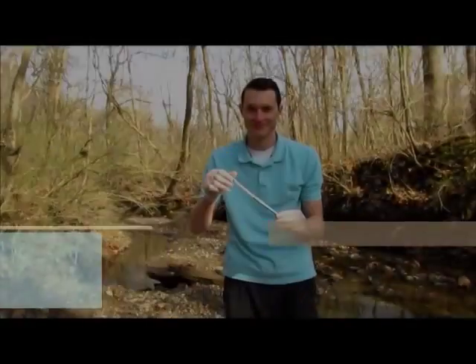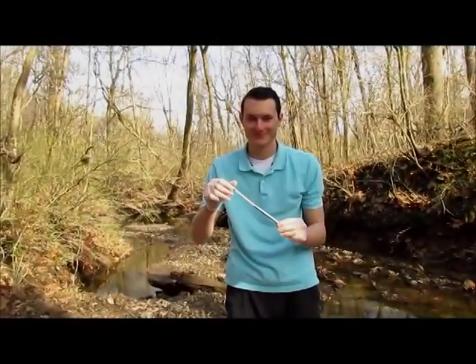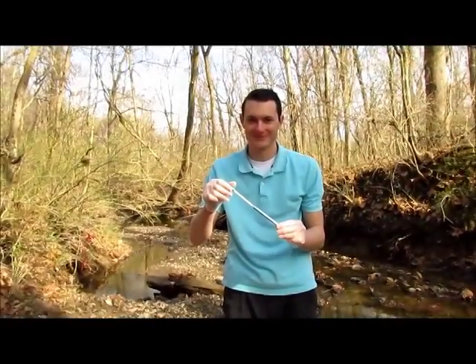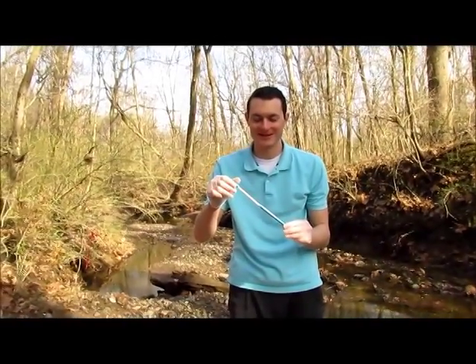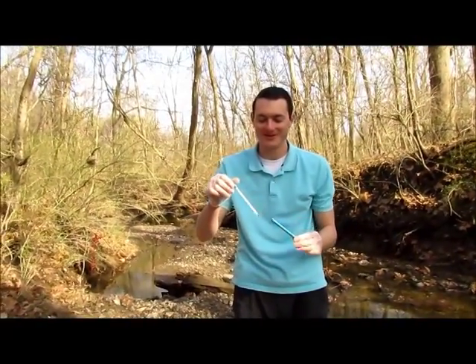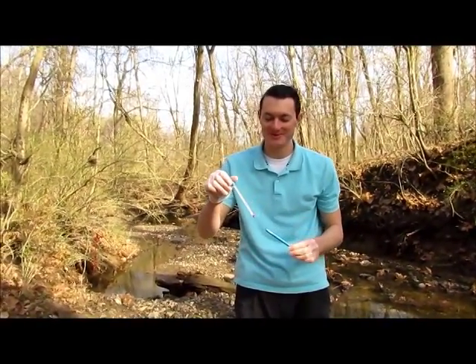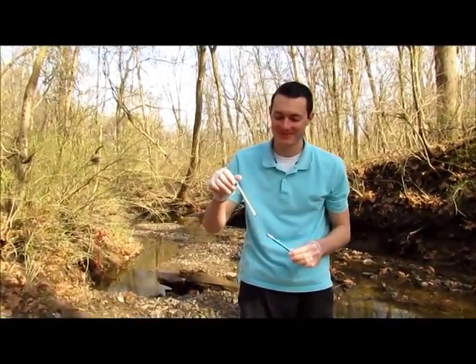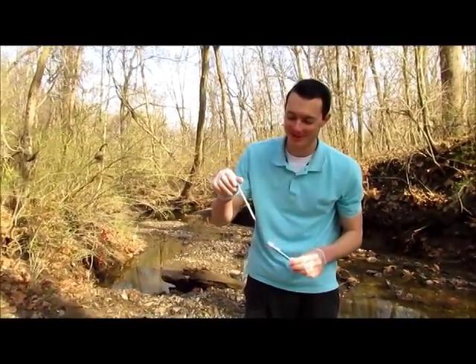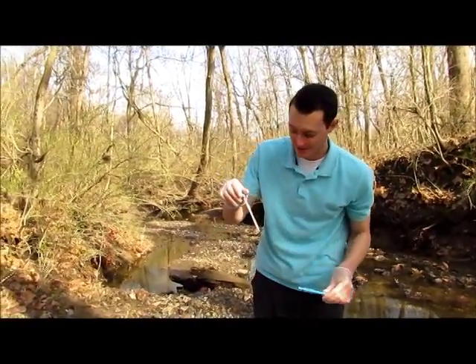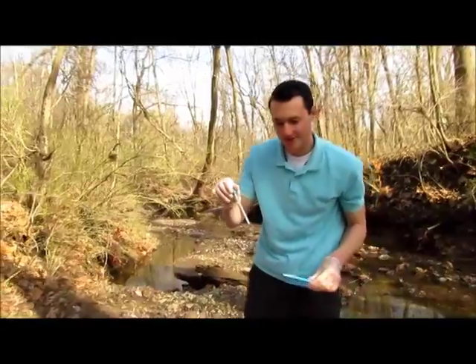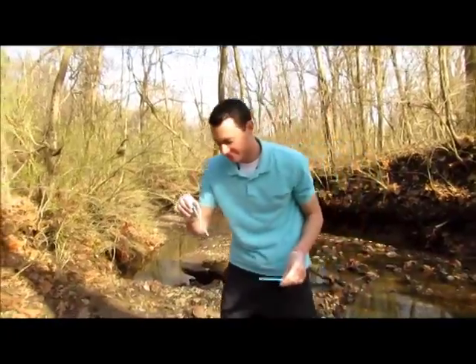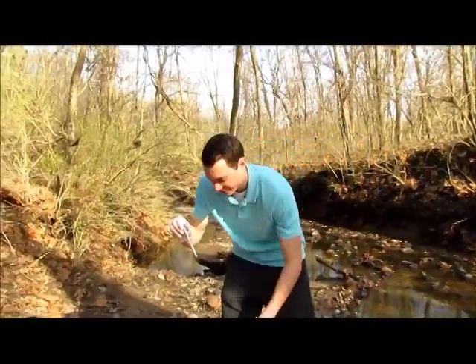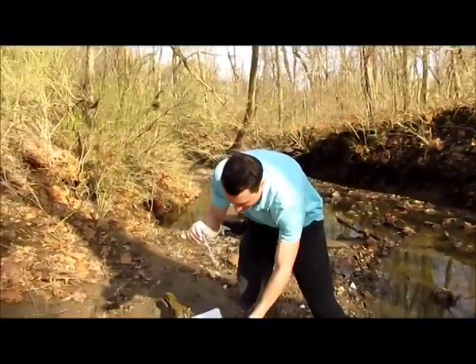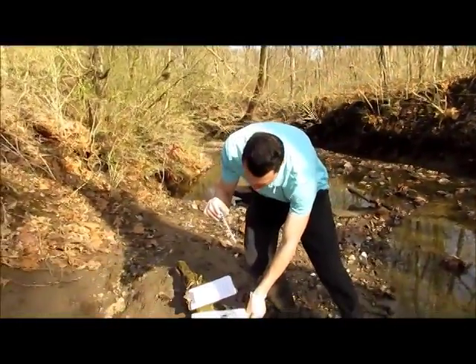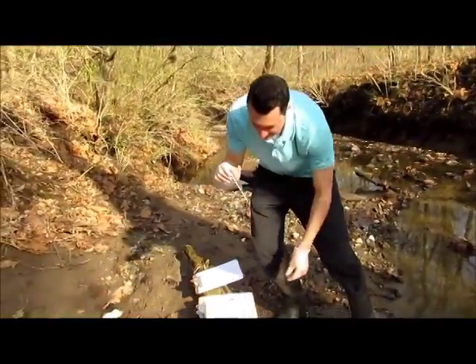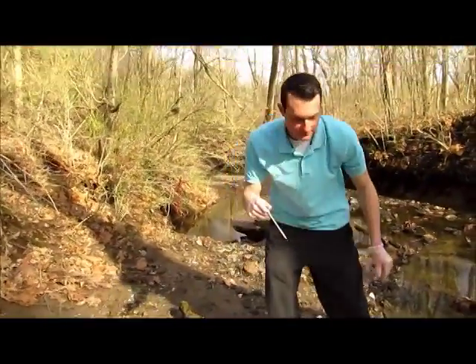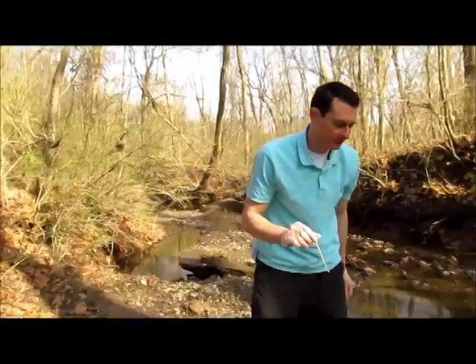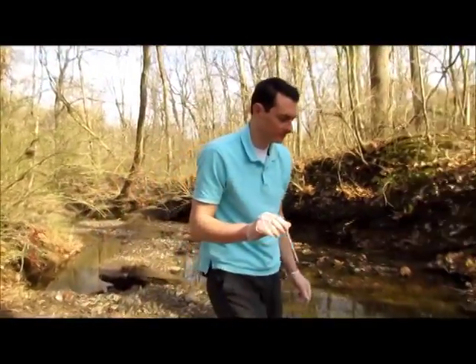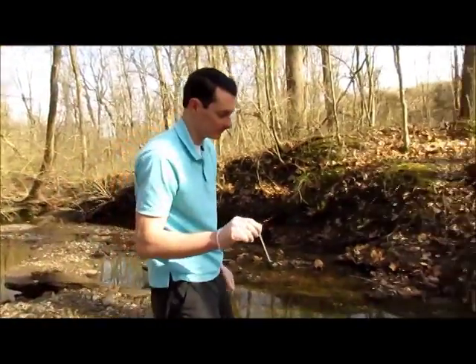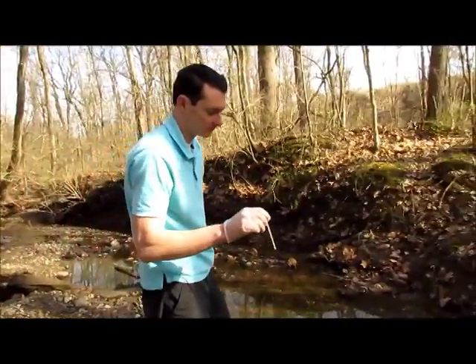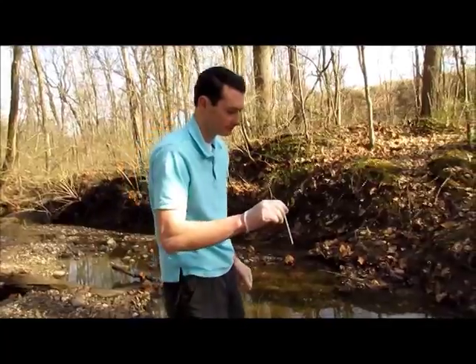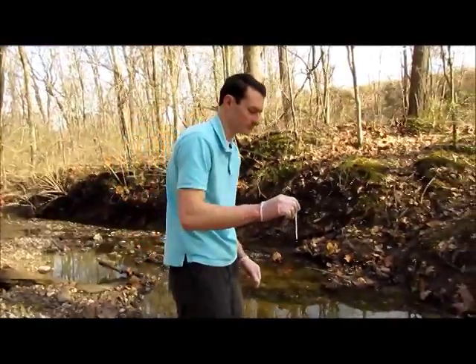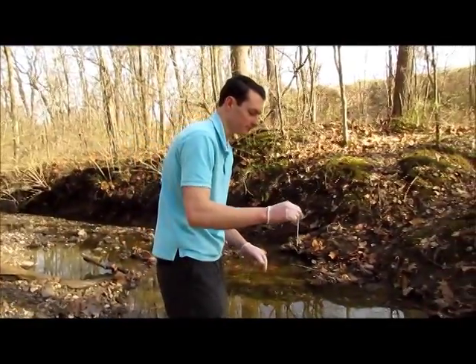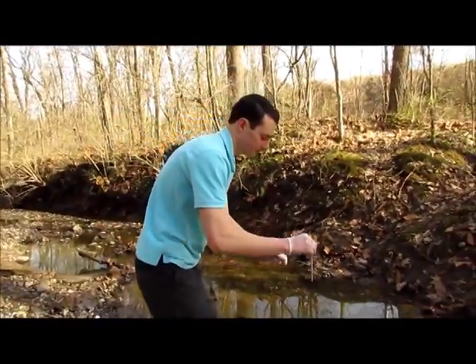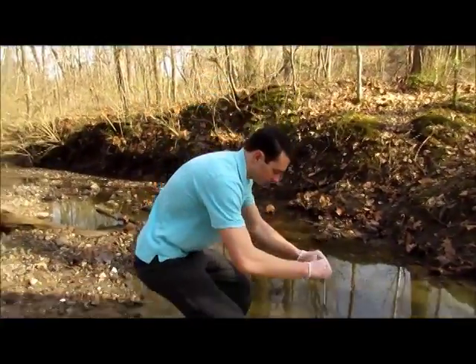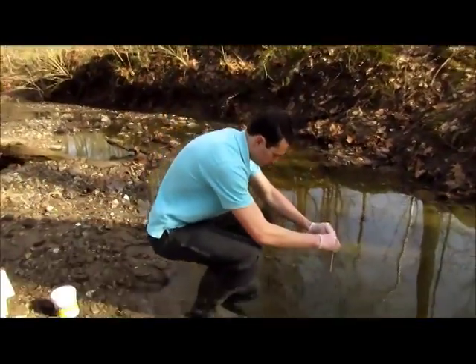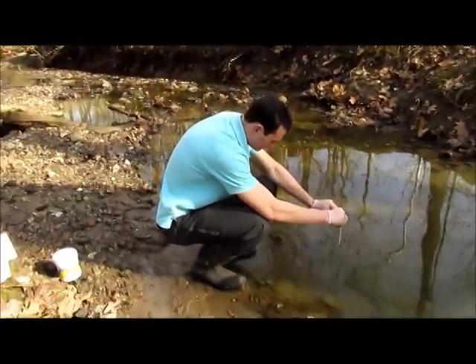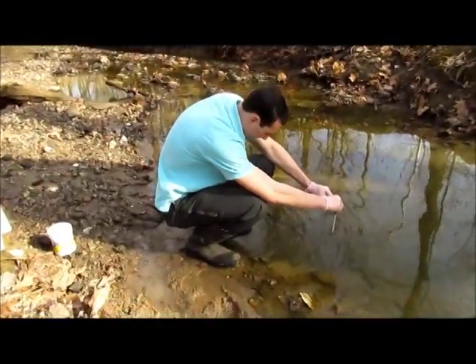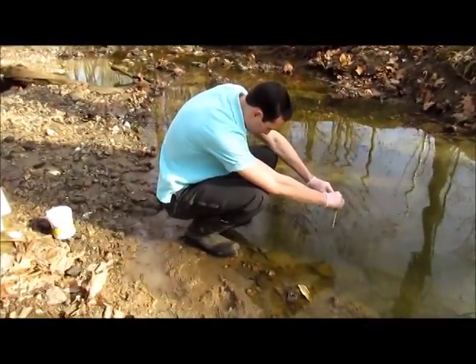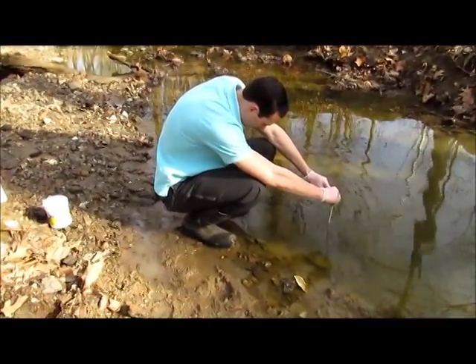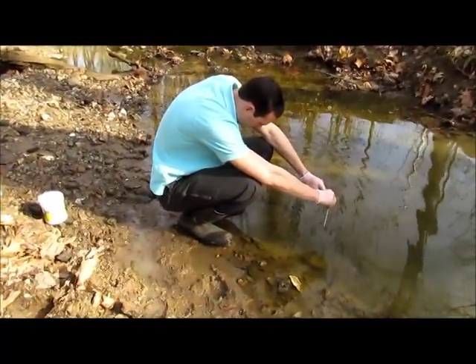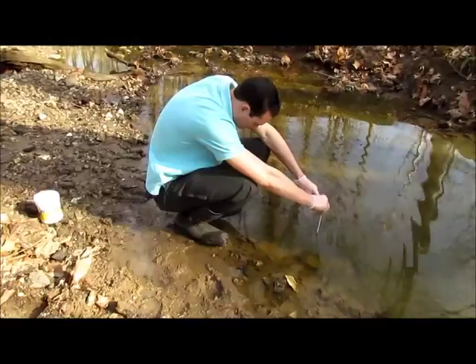In this video you will learn how to do the temperature test for the stream discovery program. While we use a LaMott low-cost water monitoring kit to do most of our chemical survey, we do use a plain alcohol thermometer for our temperature test.